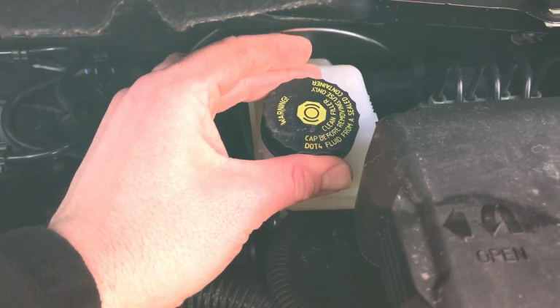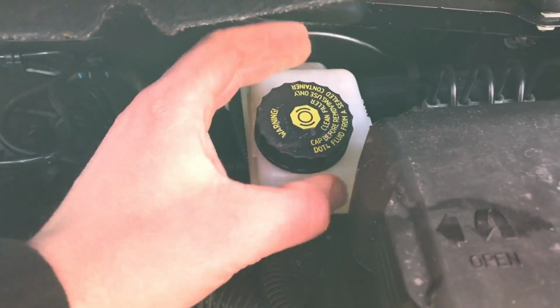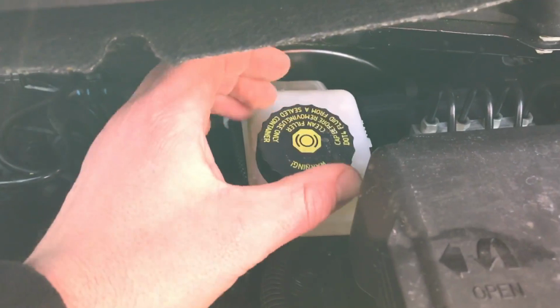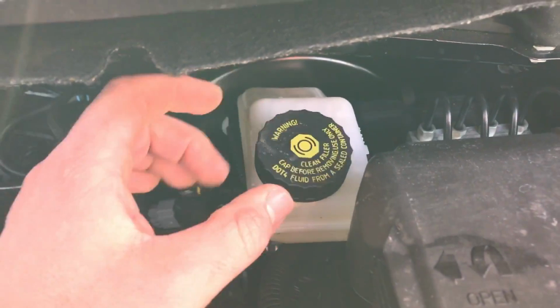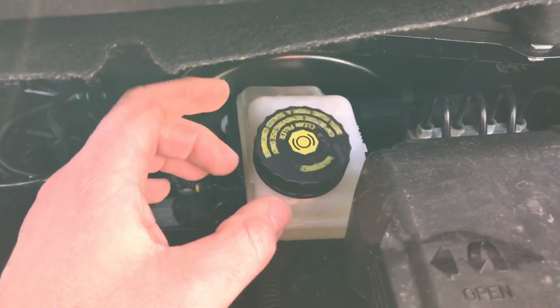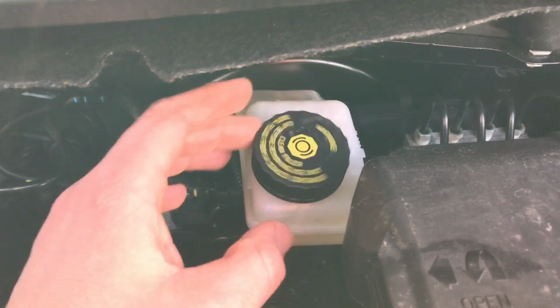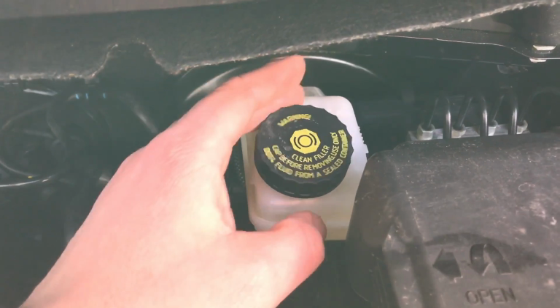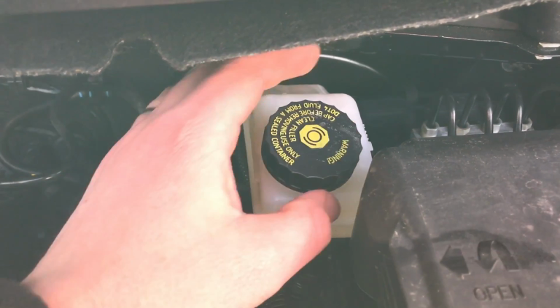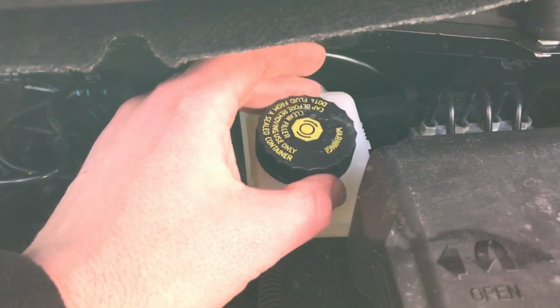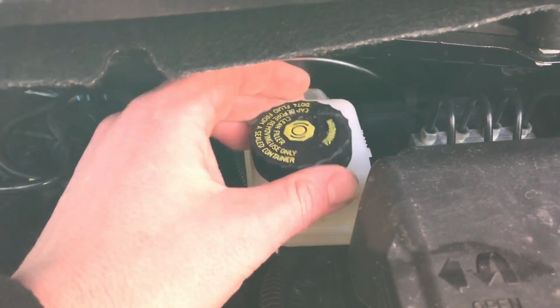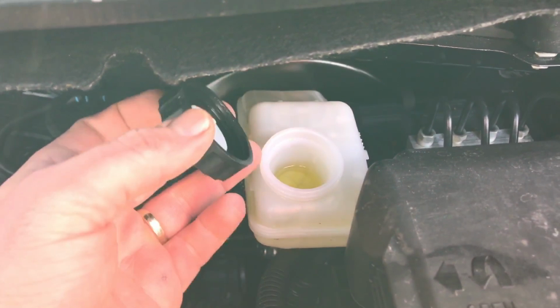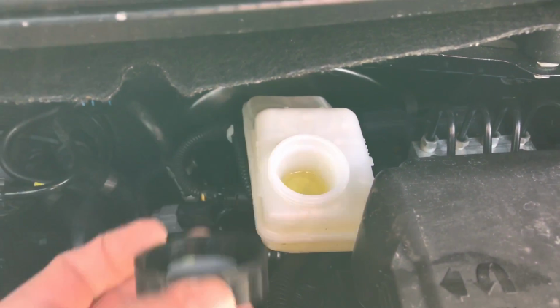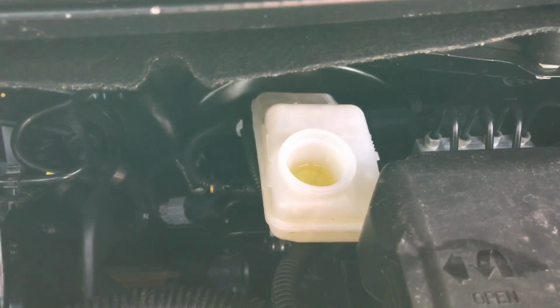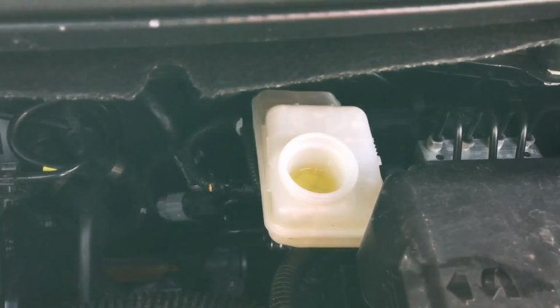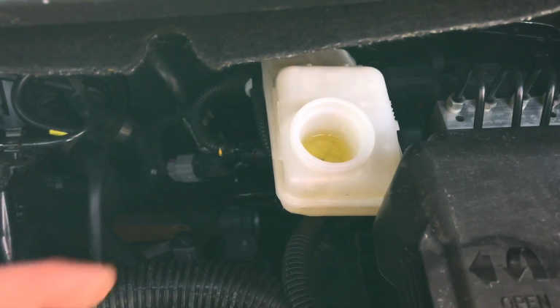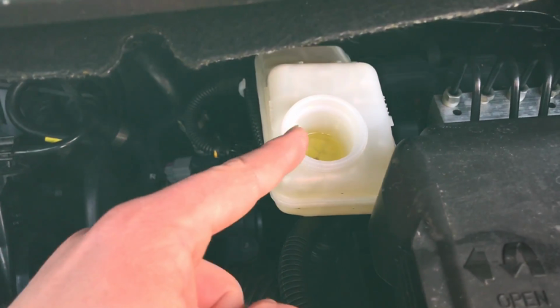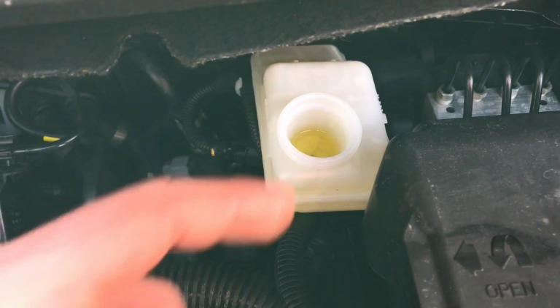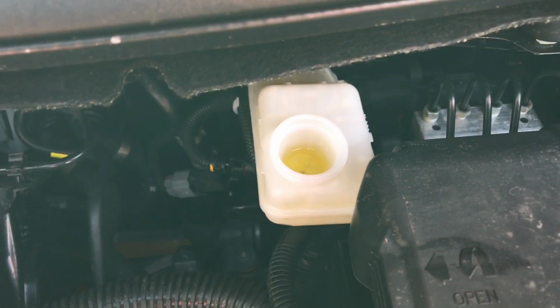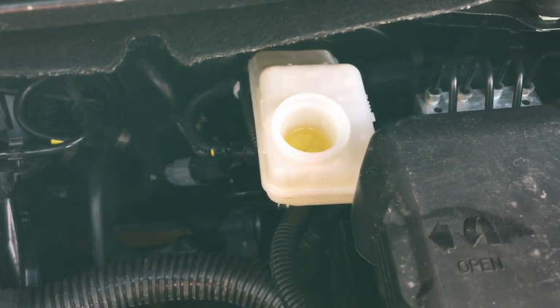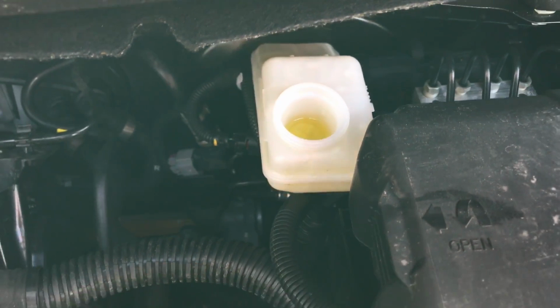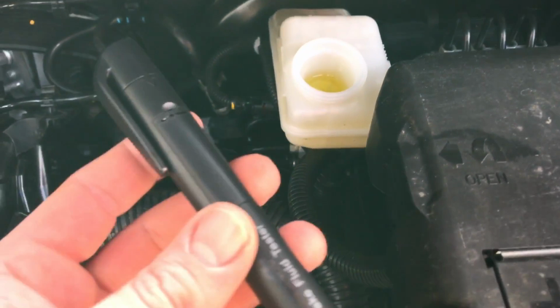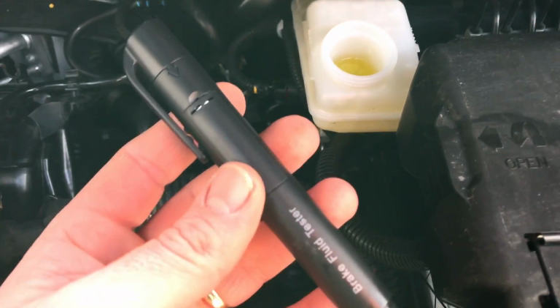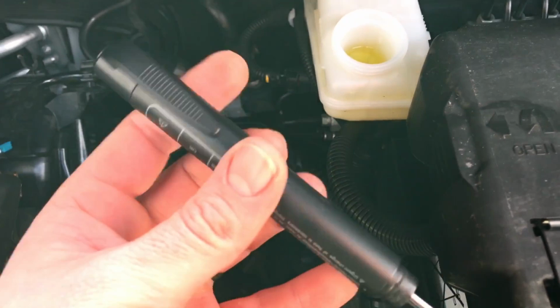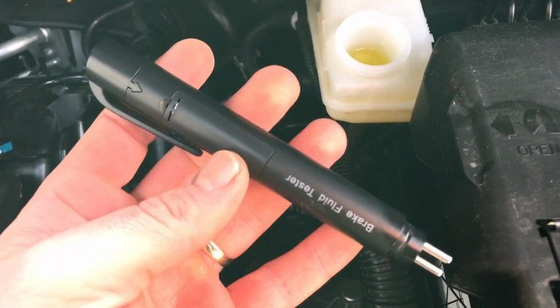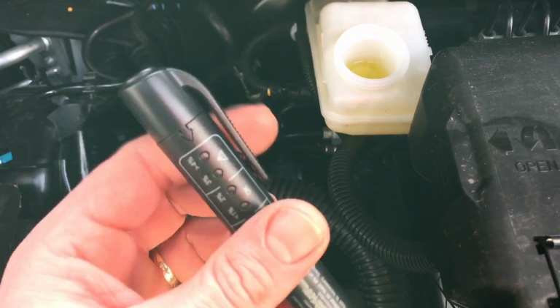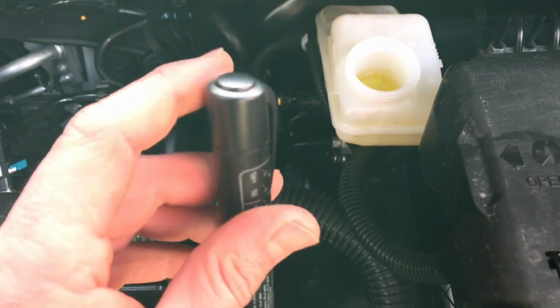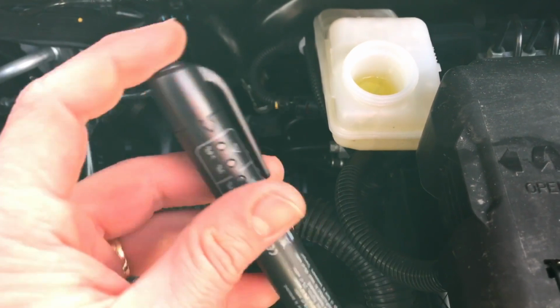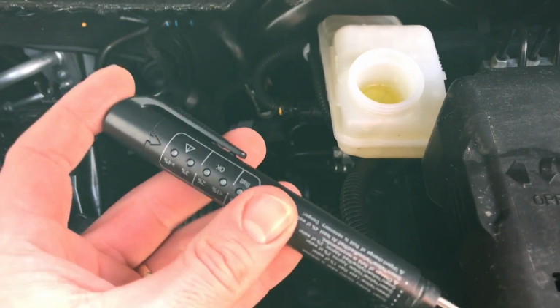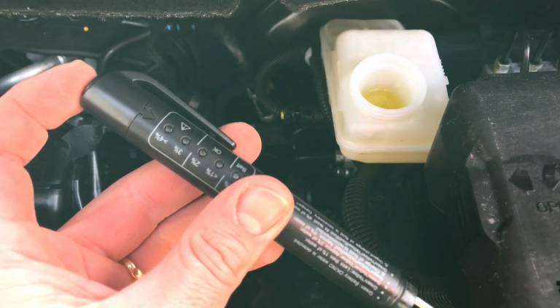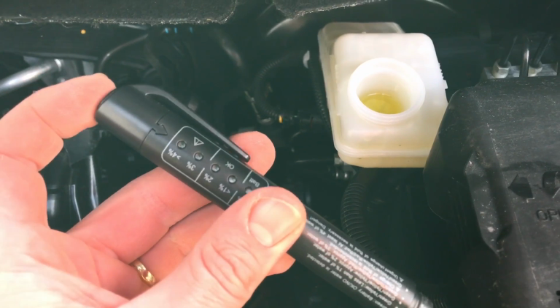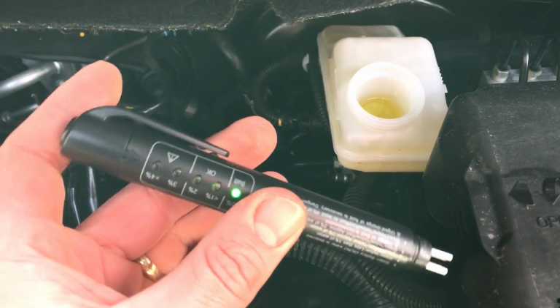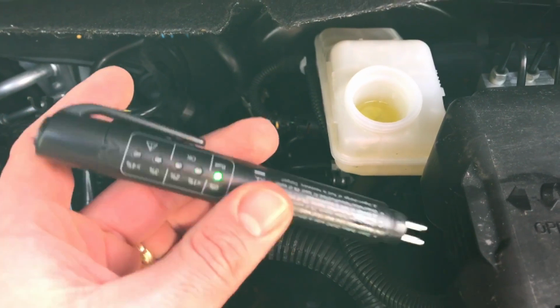Open the tank by rotating the cover to the left side. As you can see, there's some brake fluid. Use the brake fluid tester and press on top to activate it.